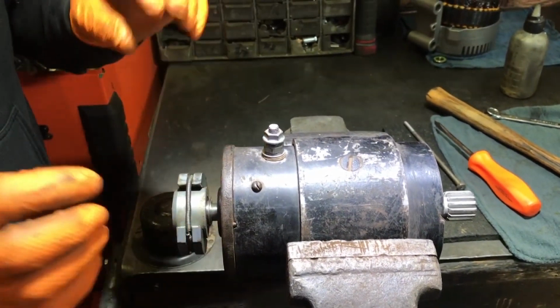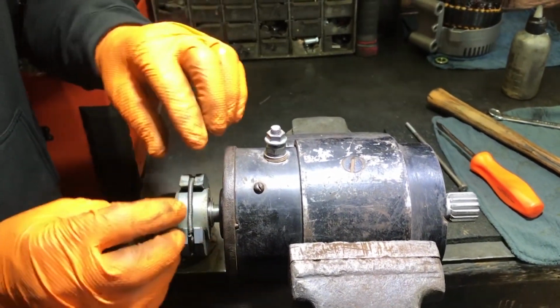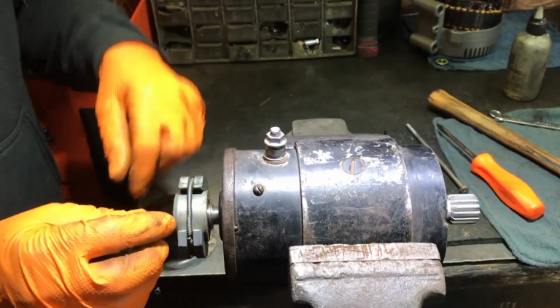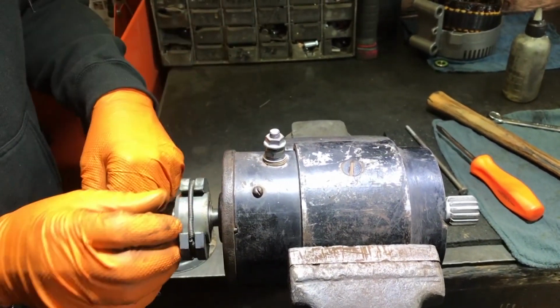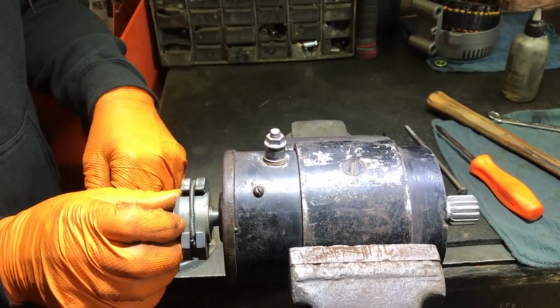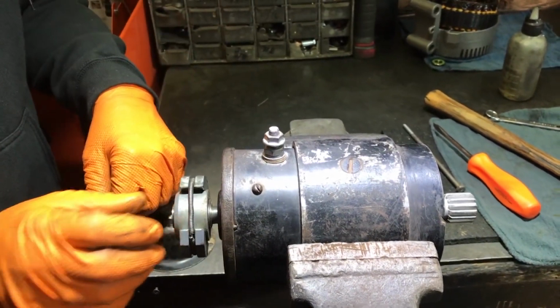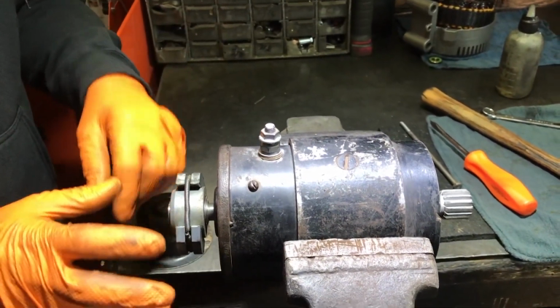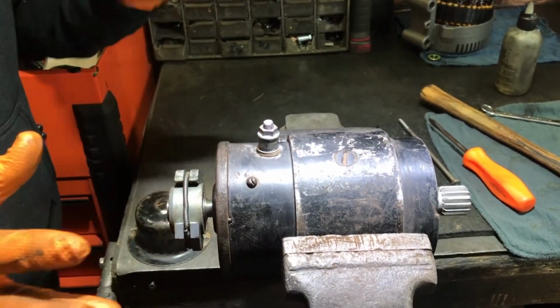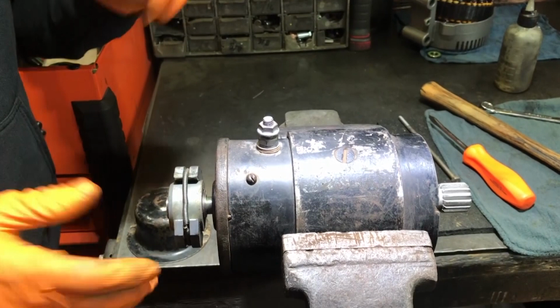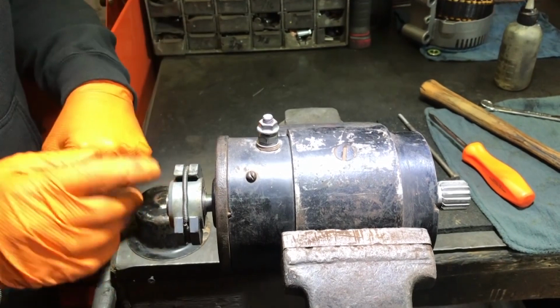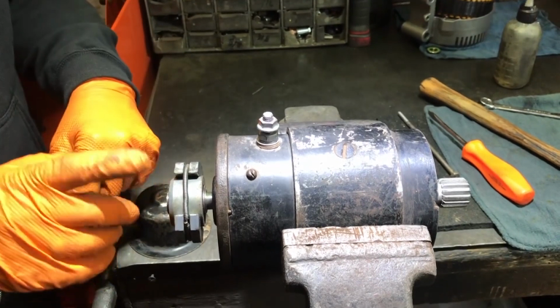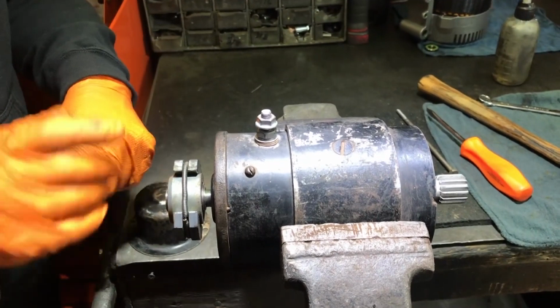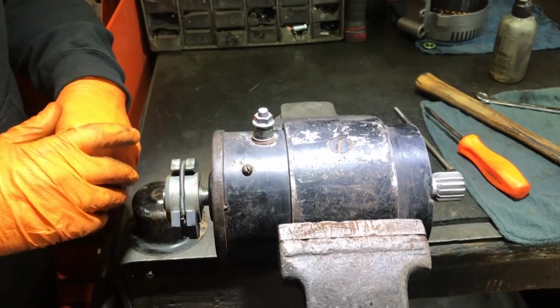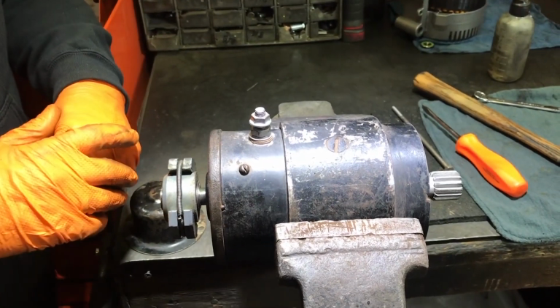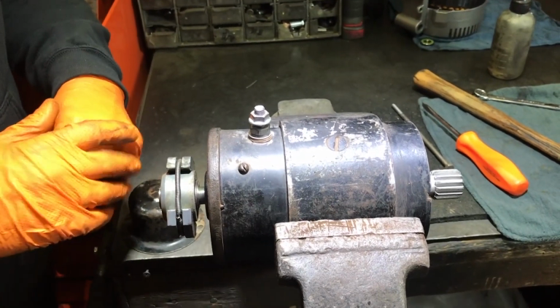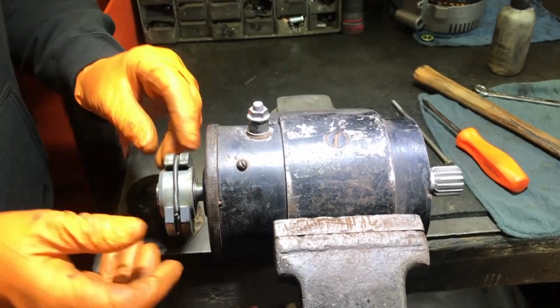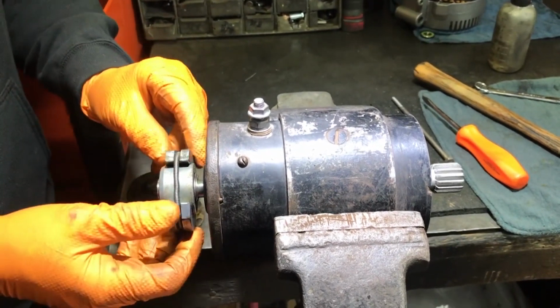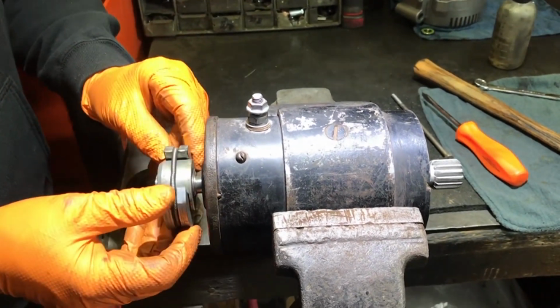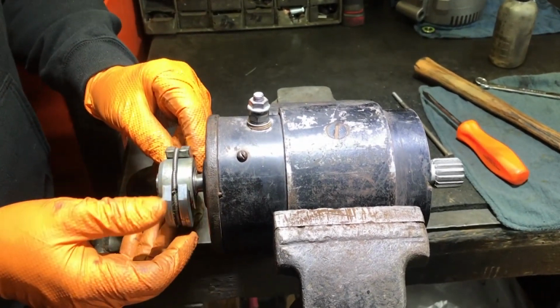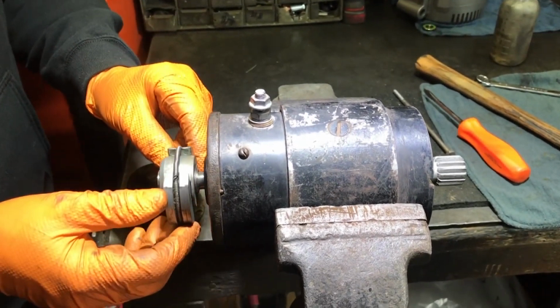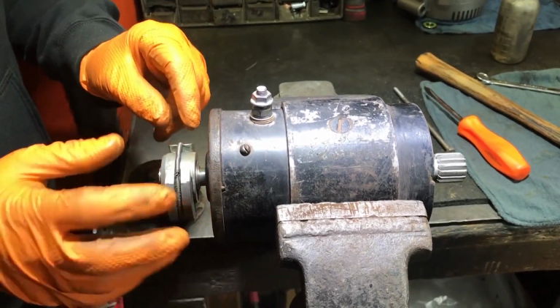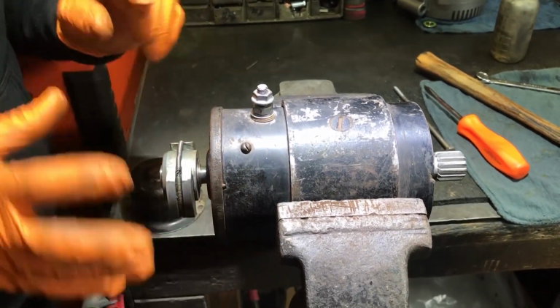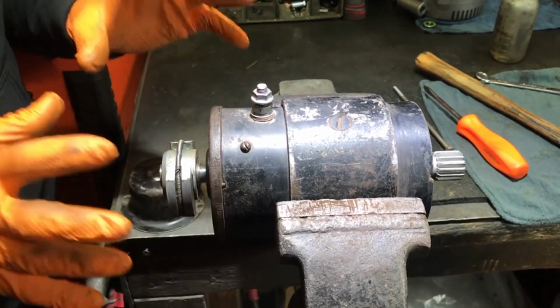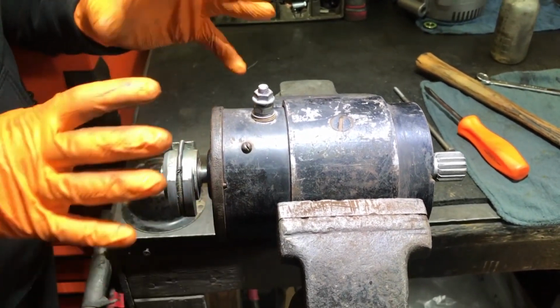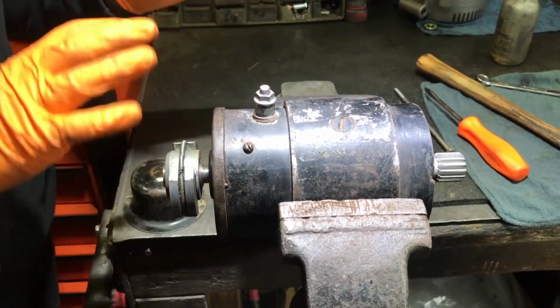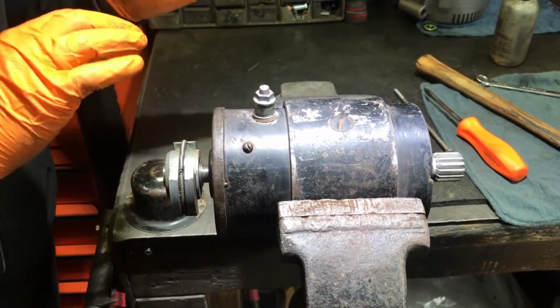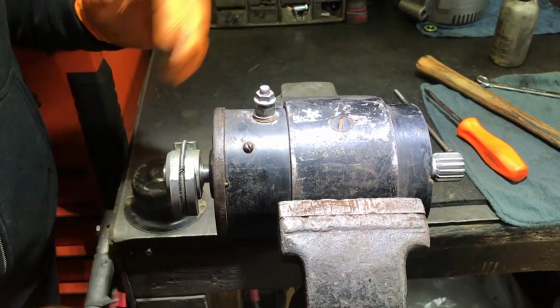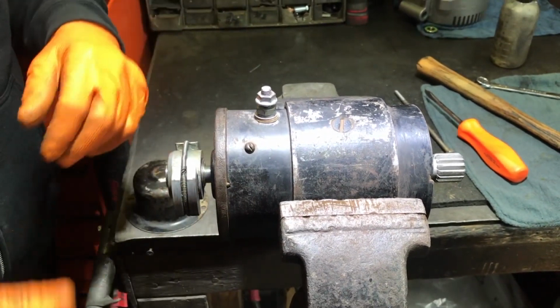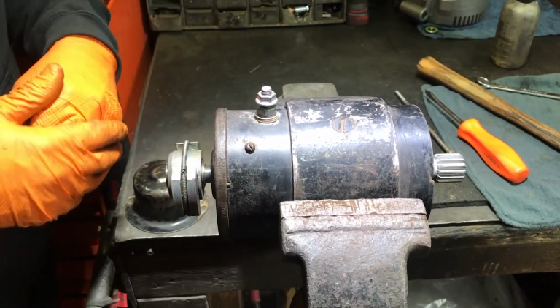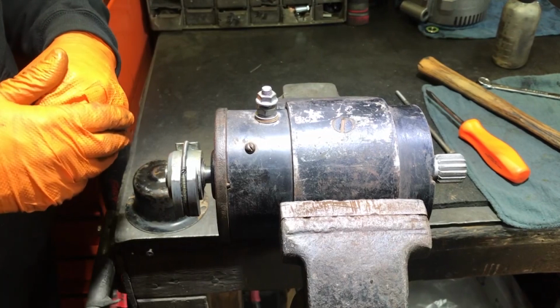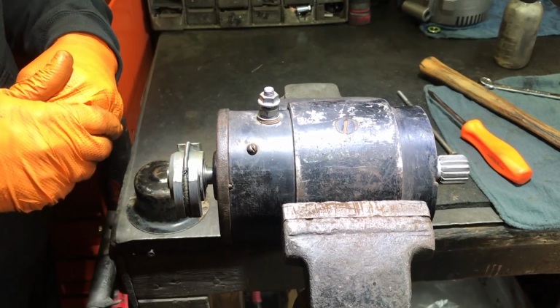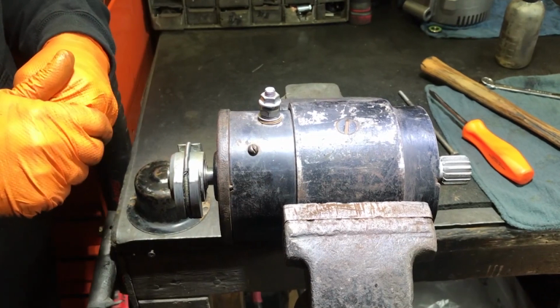This was something that they designed back in the 60s — a very, very neat design to help you stop that winch from free spooling backwards when it's hot.